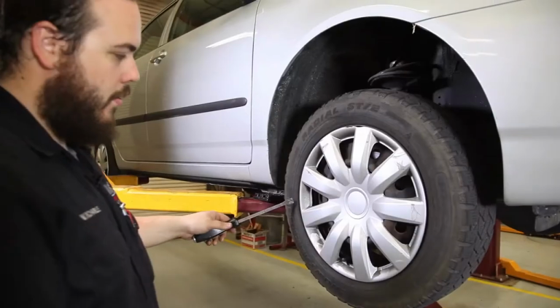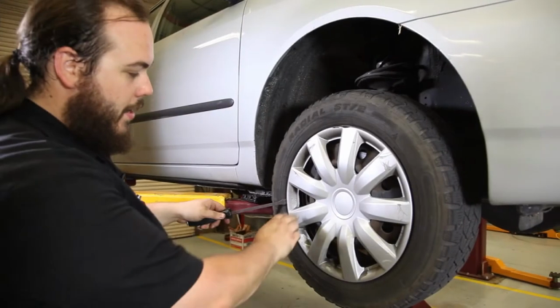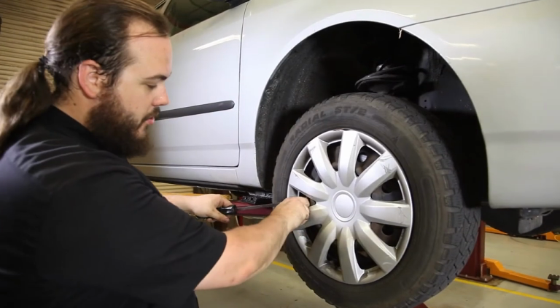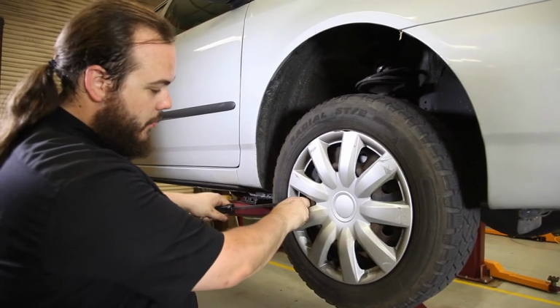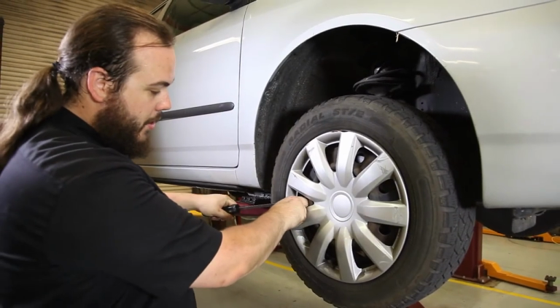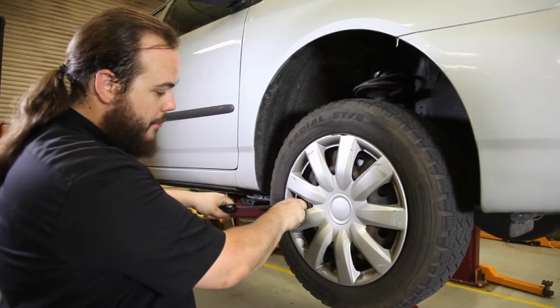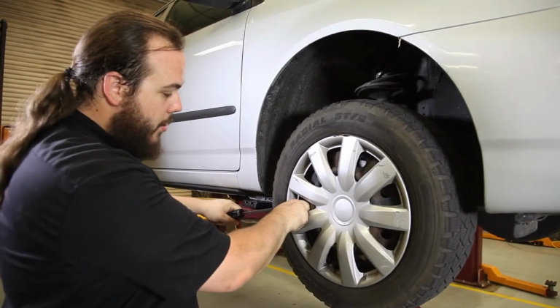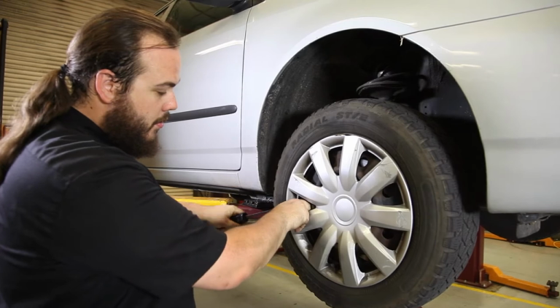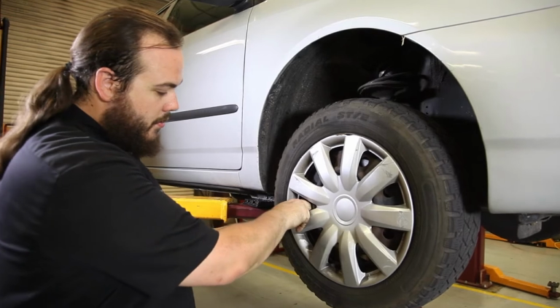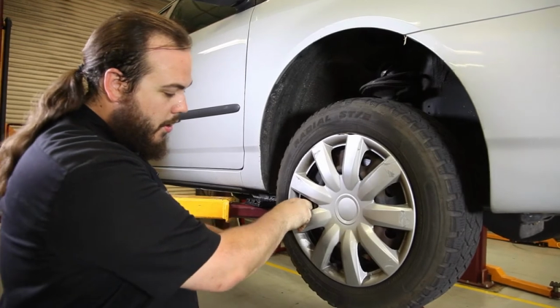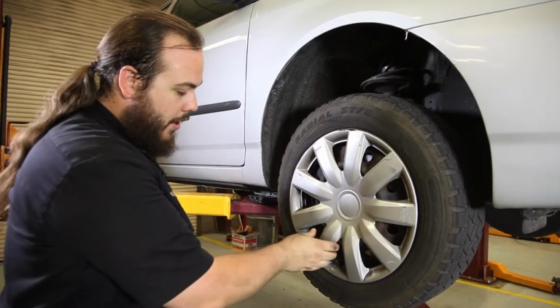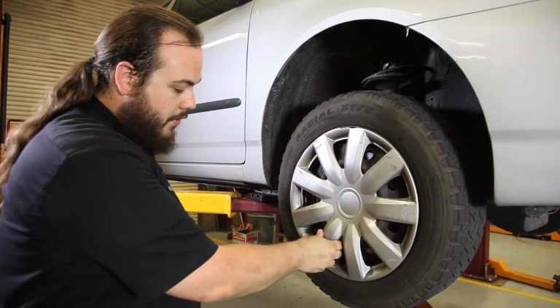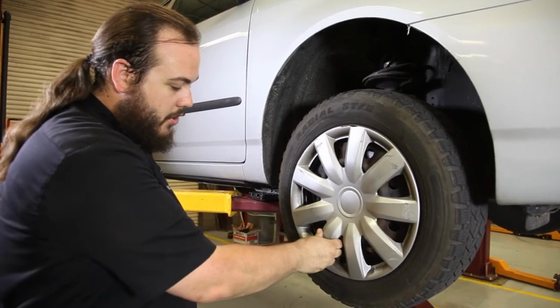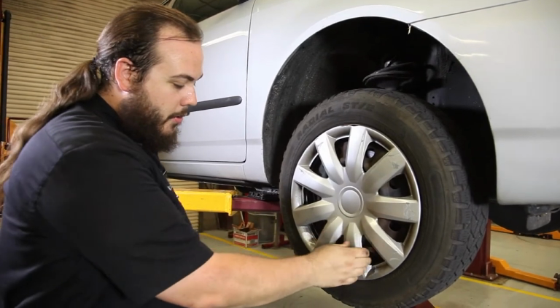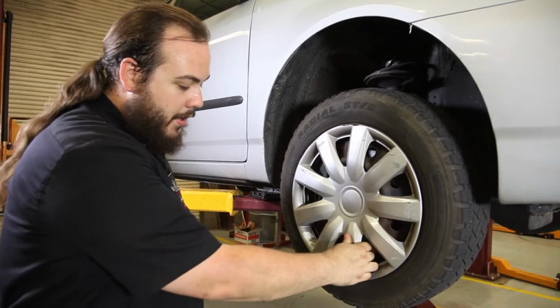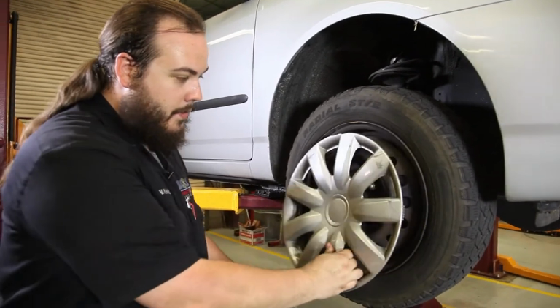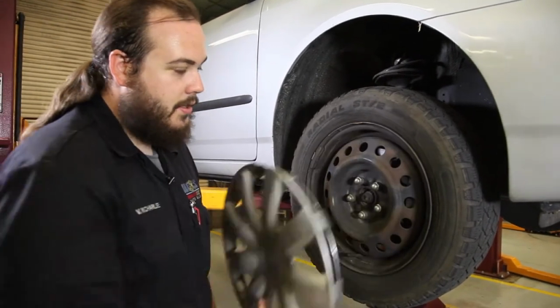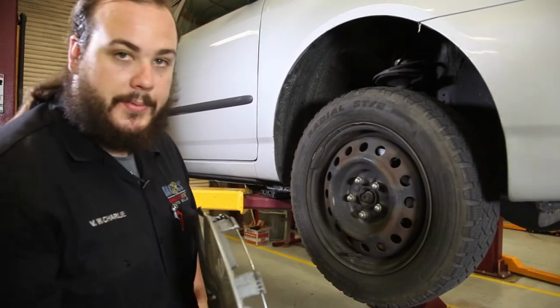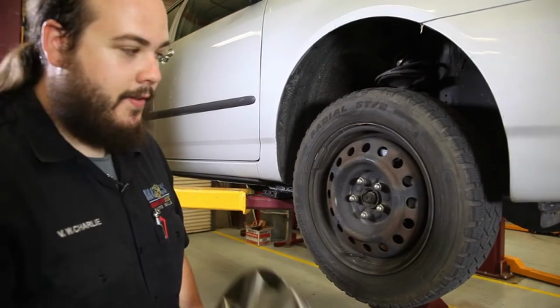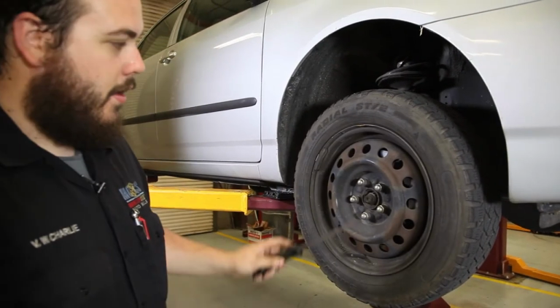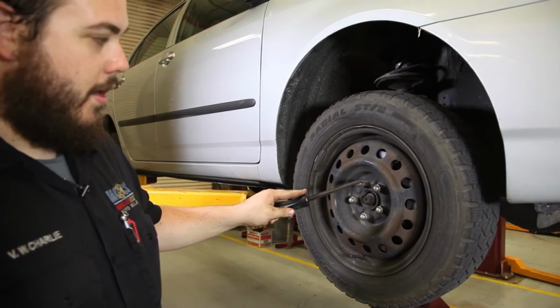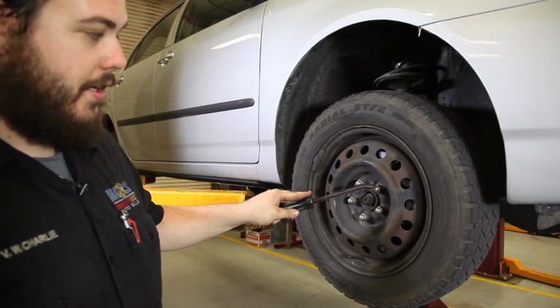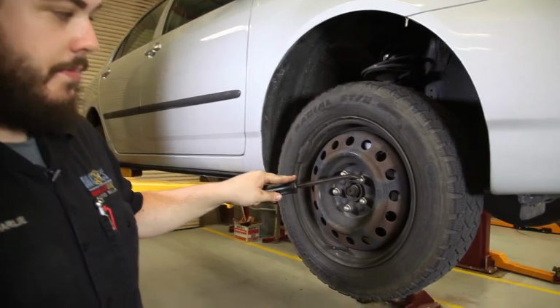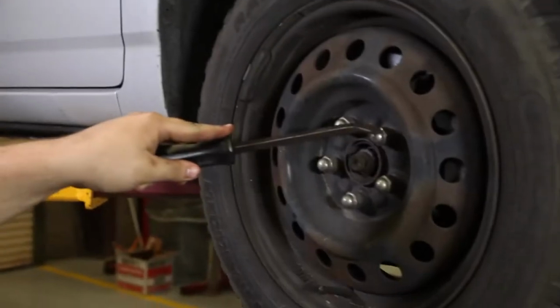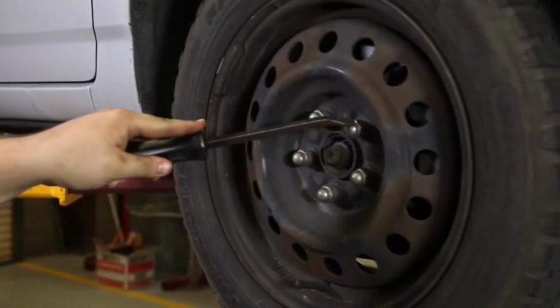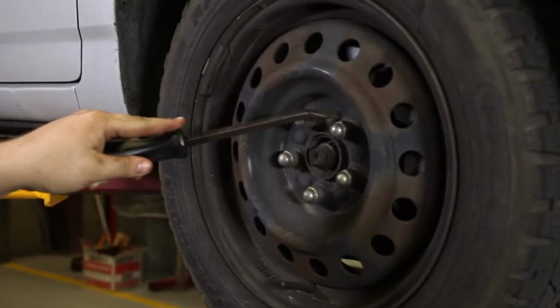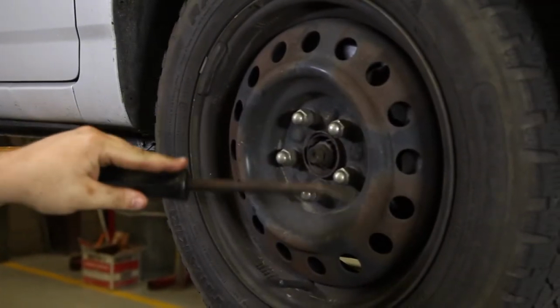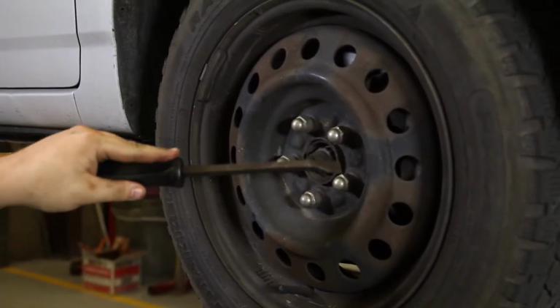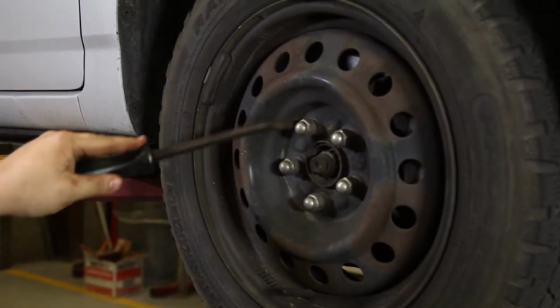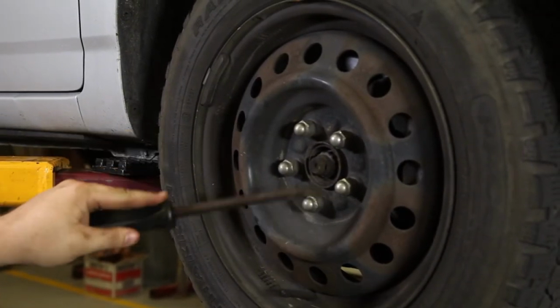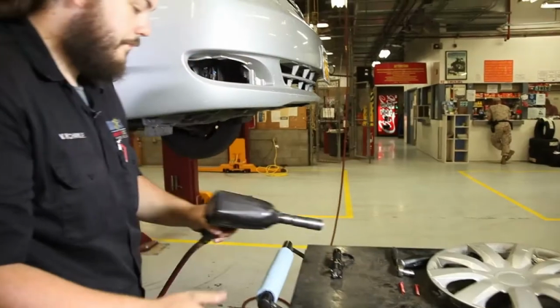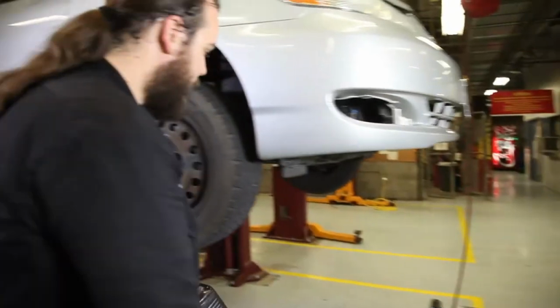Using gentle force, we're going to use our pry bar to go all the way around, gently prying it up until it pops off. The lug nuts should be 21mm on this one, so we'll go ahead and use our impact gun to take those off.